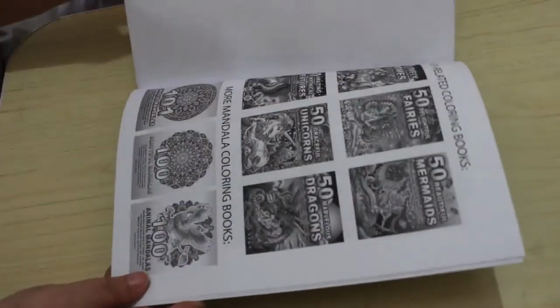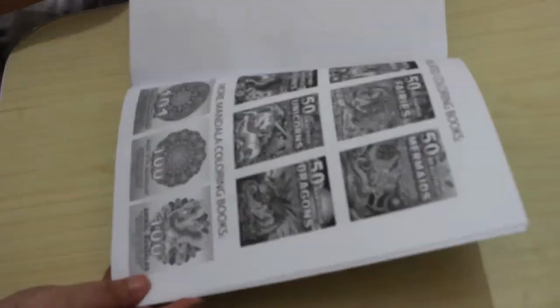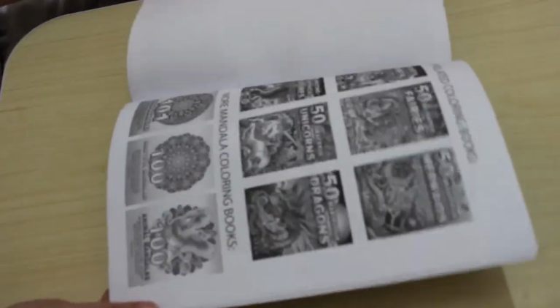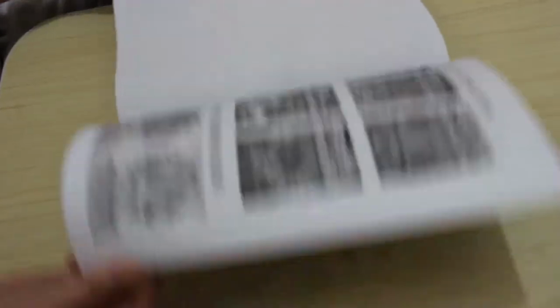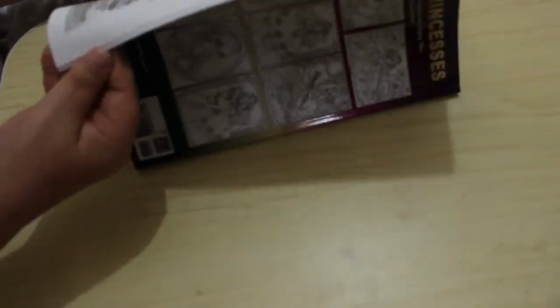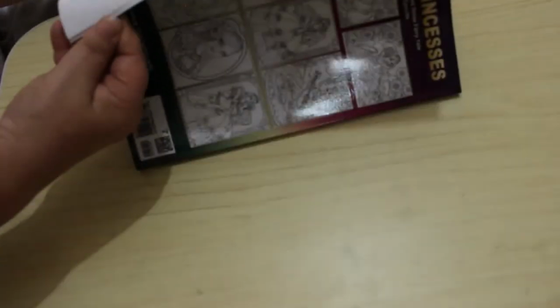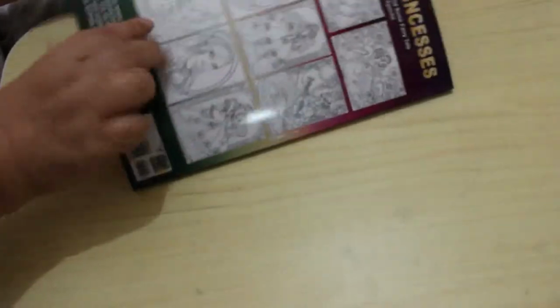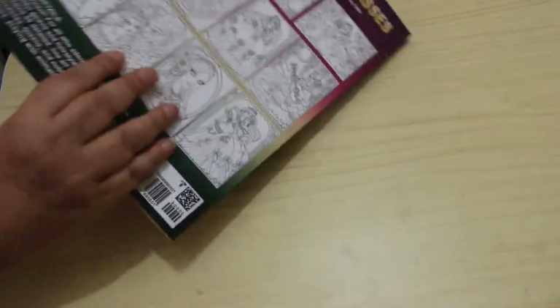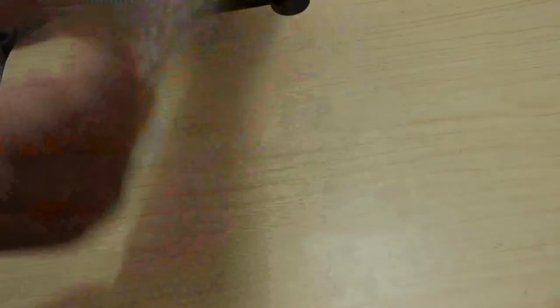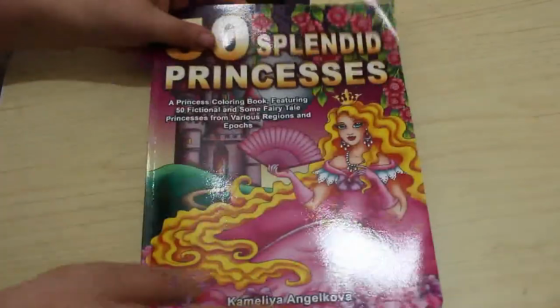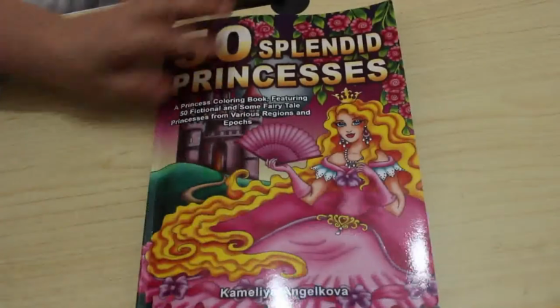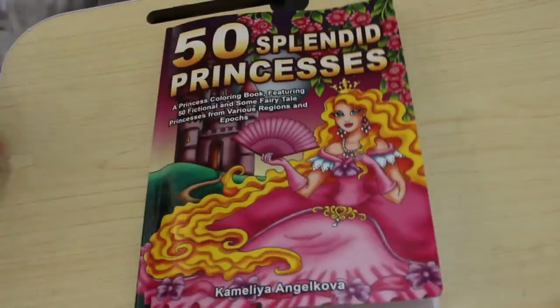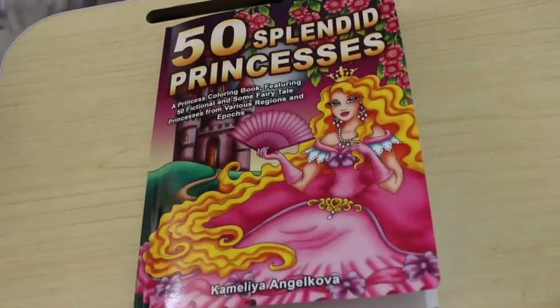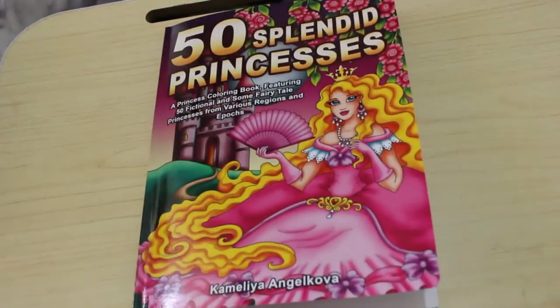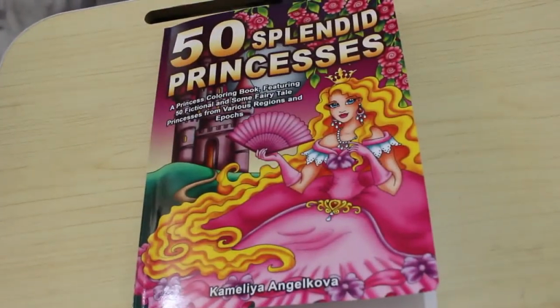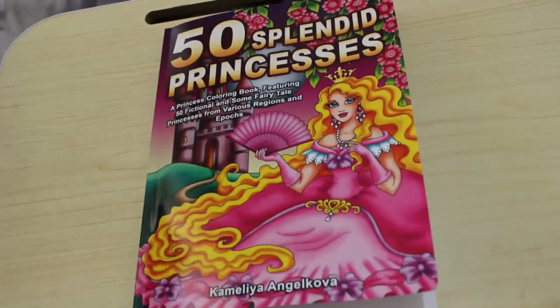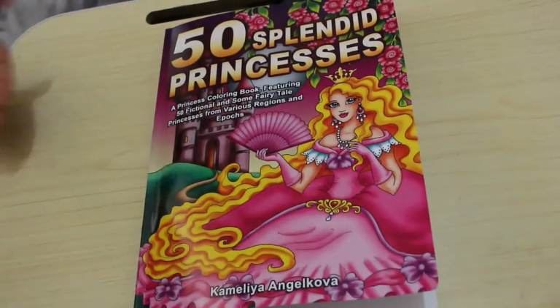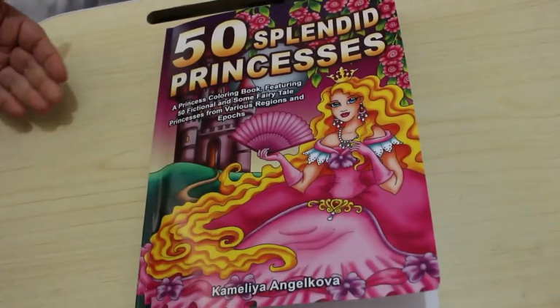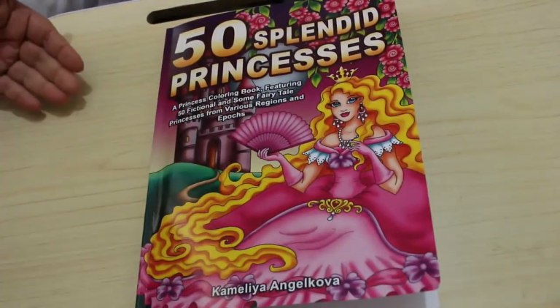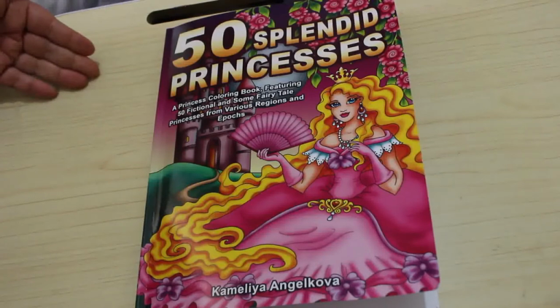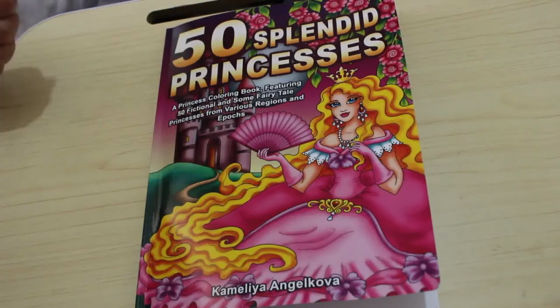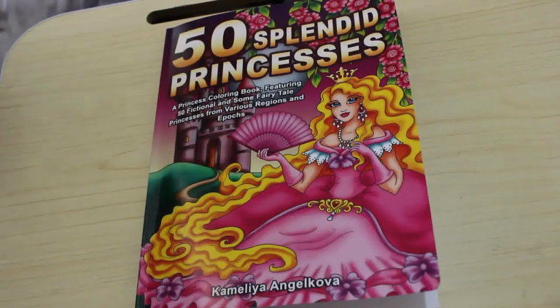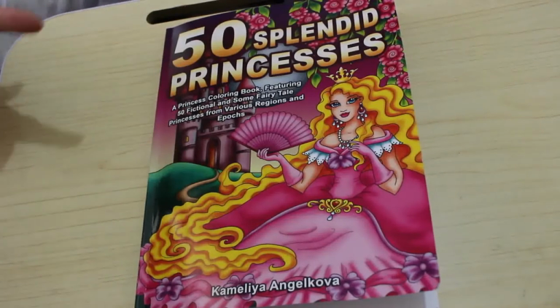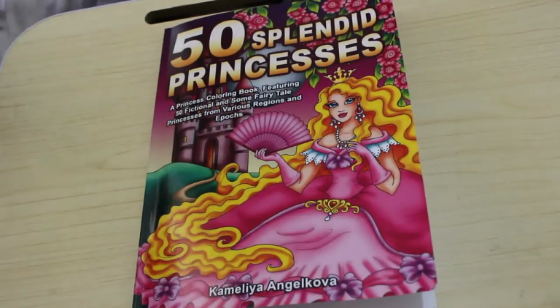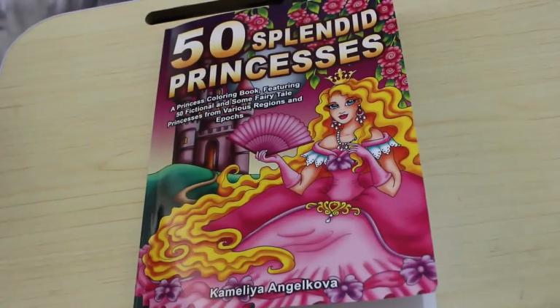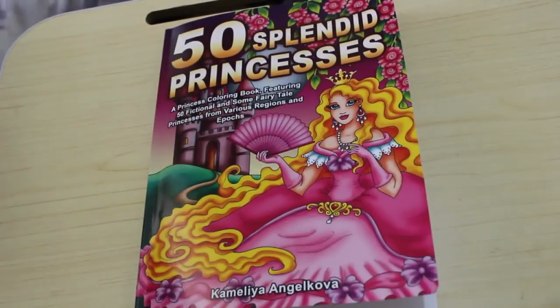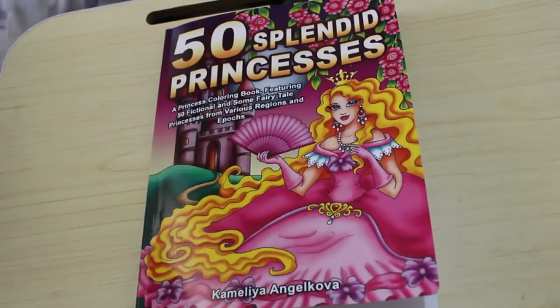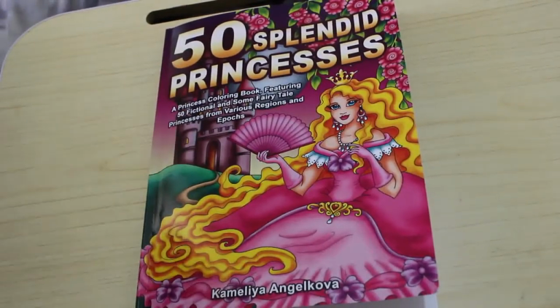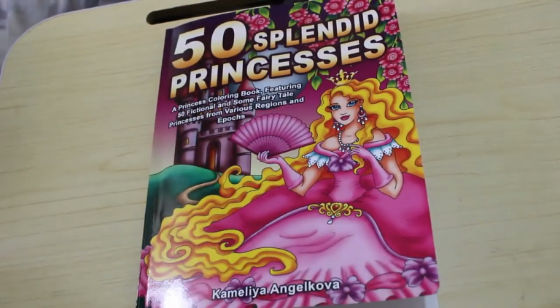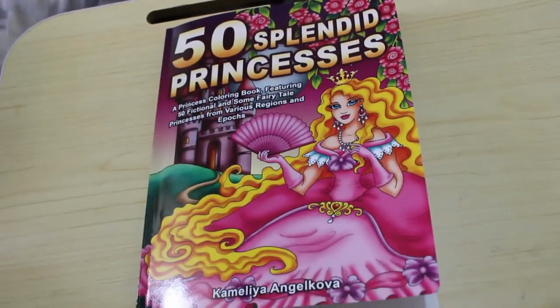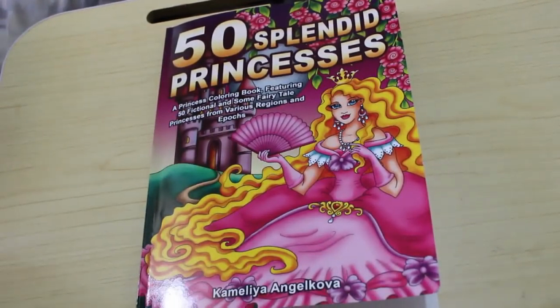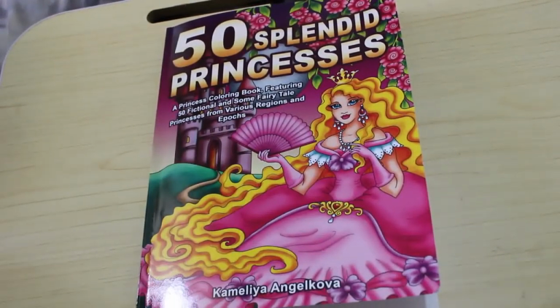And that's it — so that is 50 Splendid Princesses by Camellia Angel Covers. If you want to see me colour in this book, just leave me a comment down below. I'll leave links as well and I will see you in the next video — bye everybody!